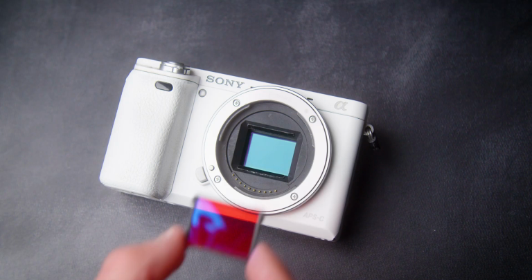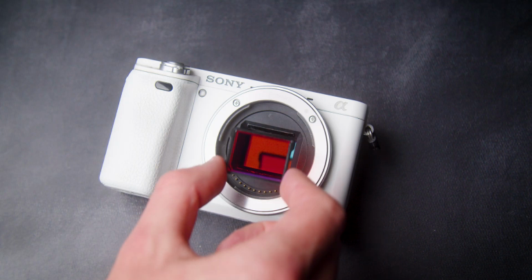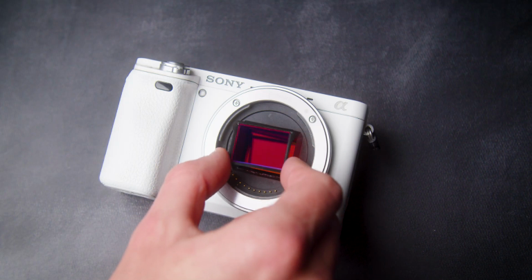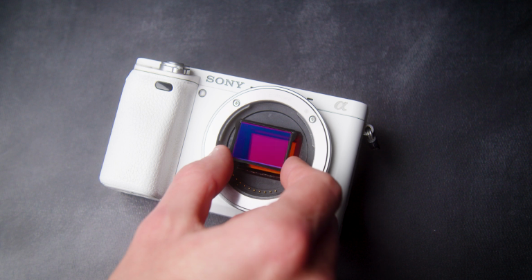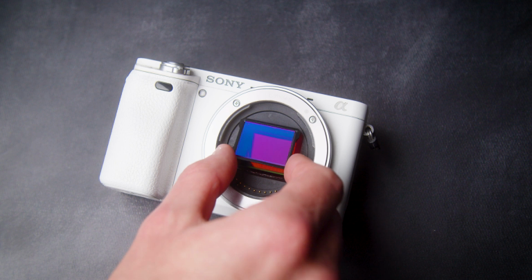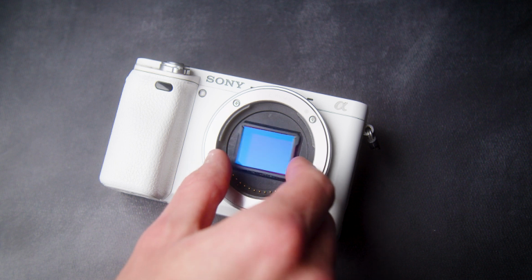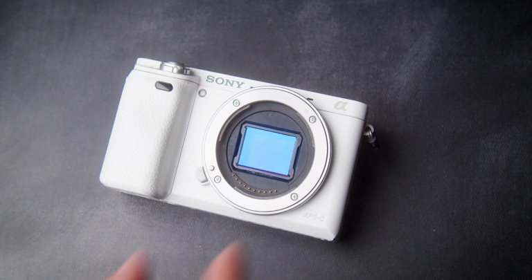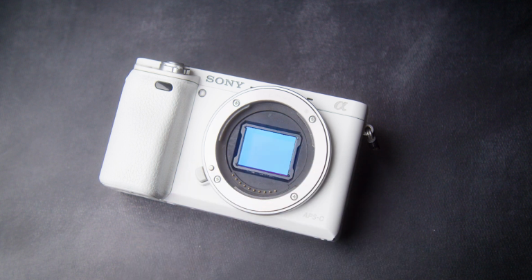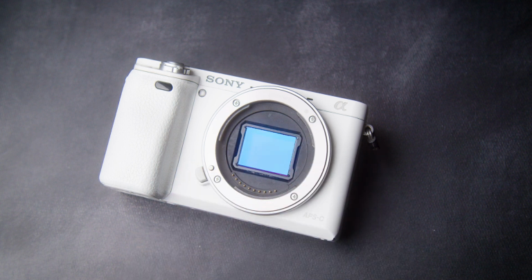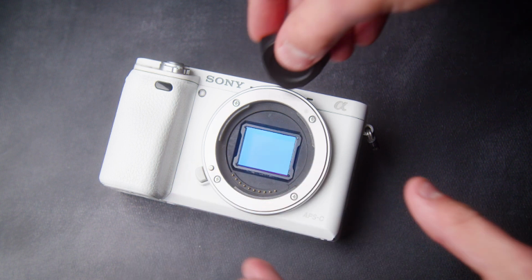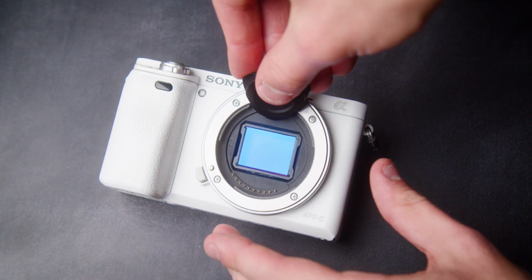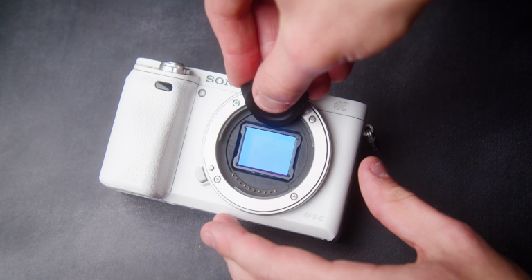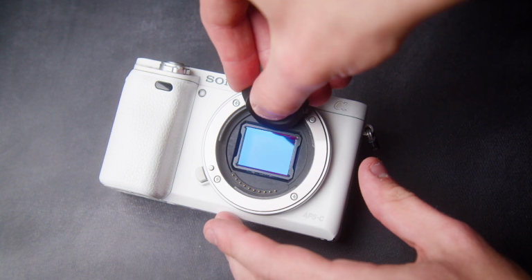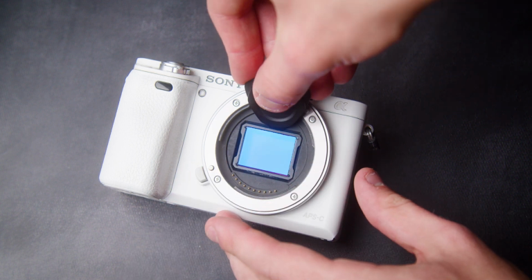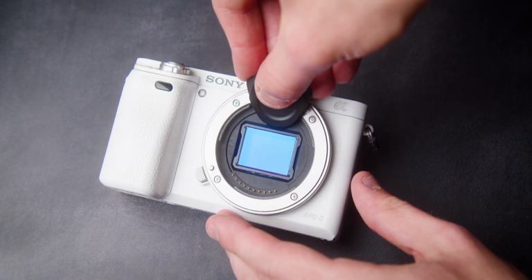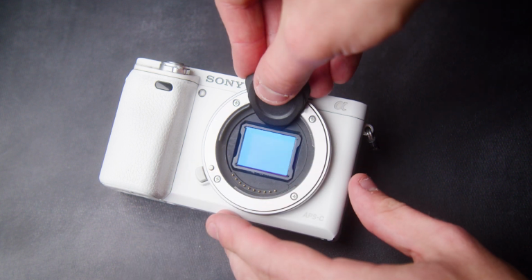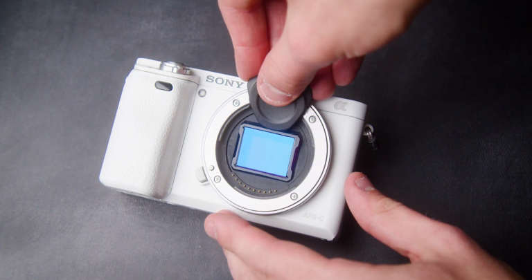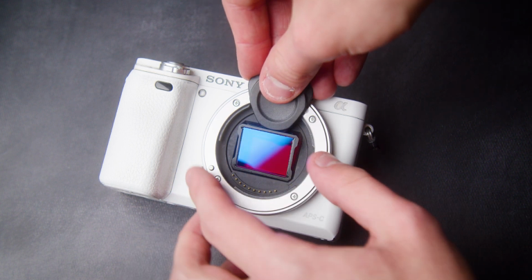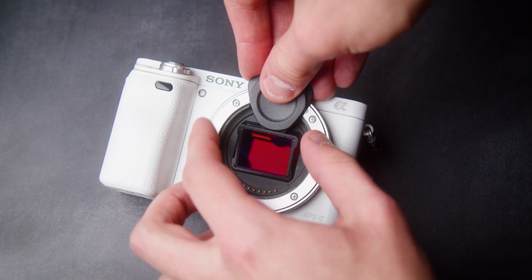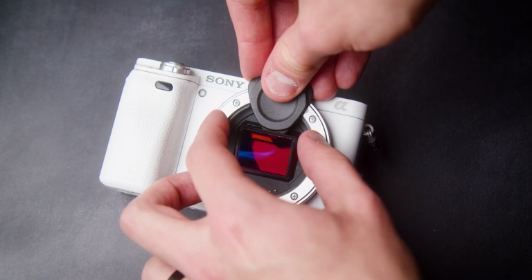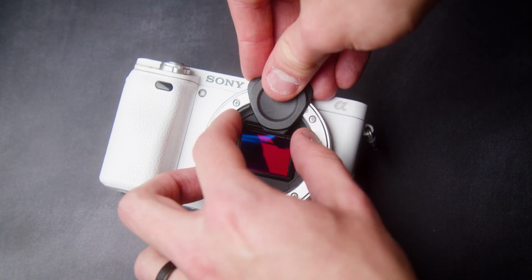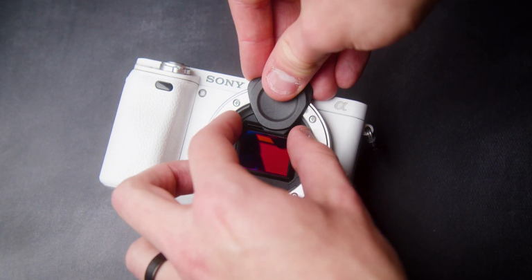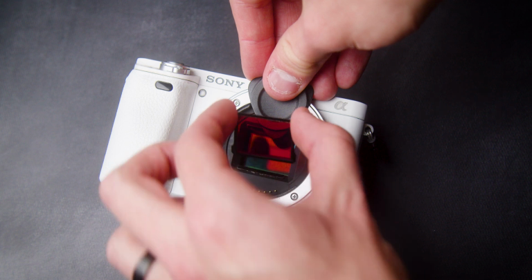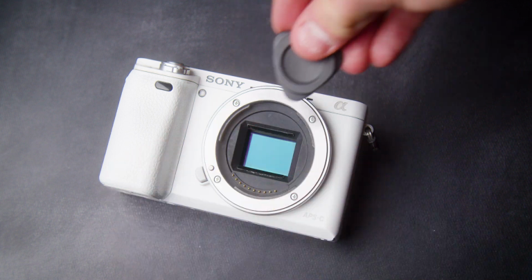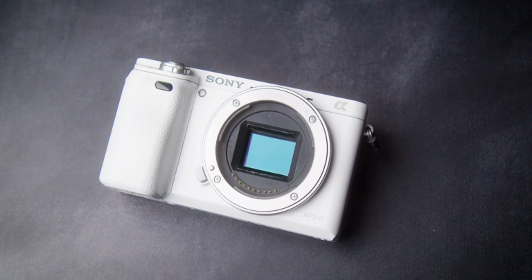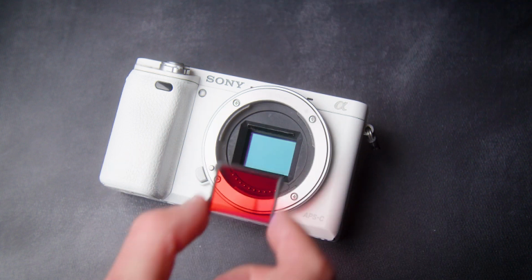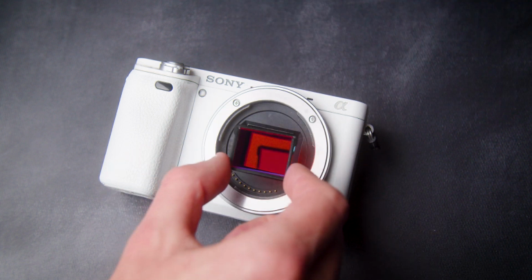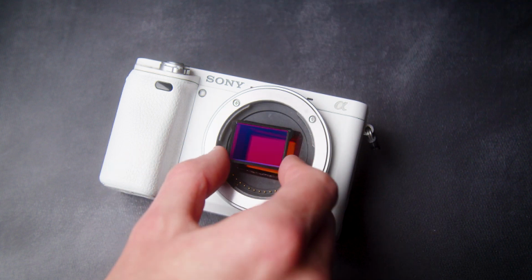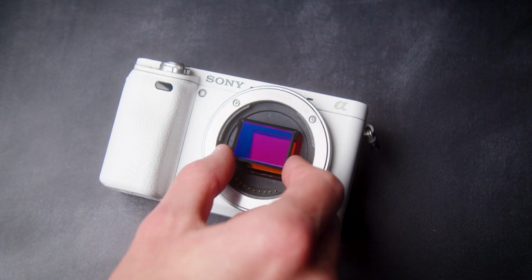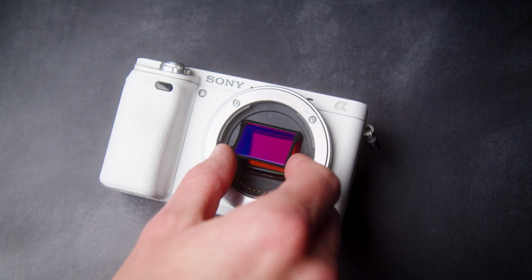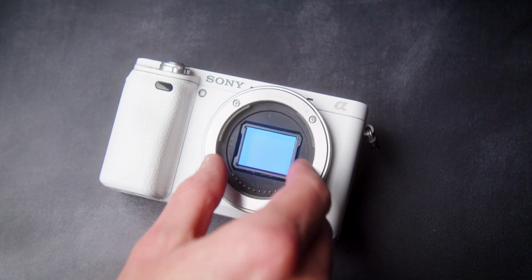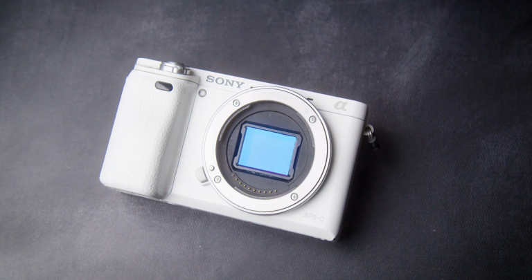Please make sure to follow these instructions carefully to avoid damaging your sensor. If you have any questions, feel free to contact us at contact@kalarivision.com.